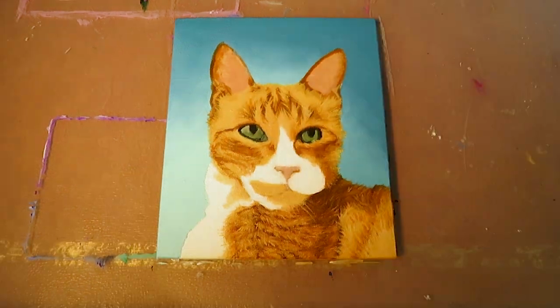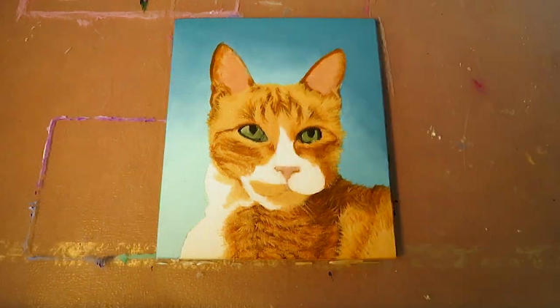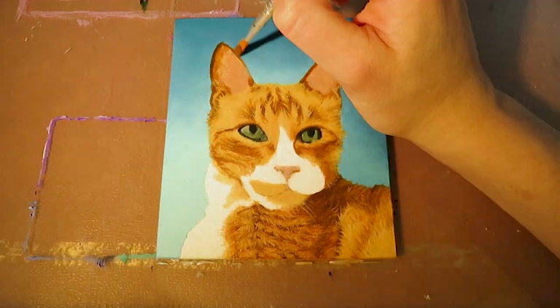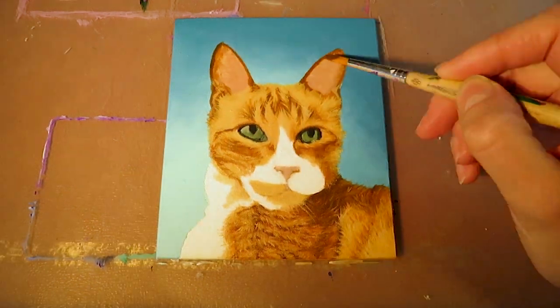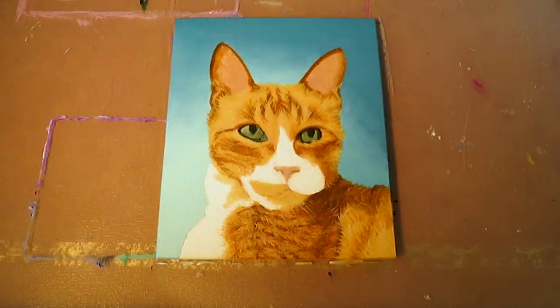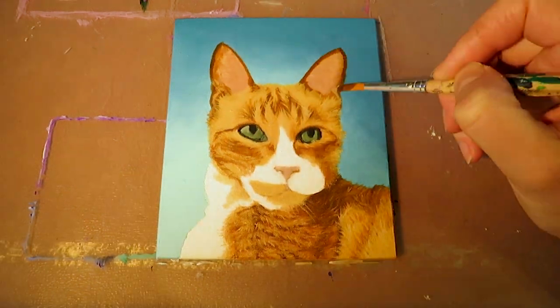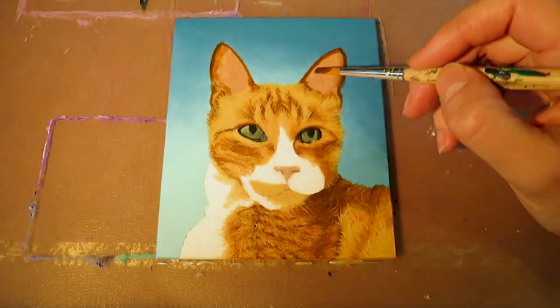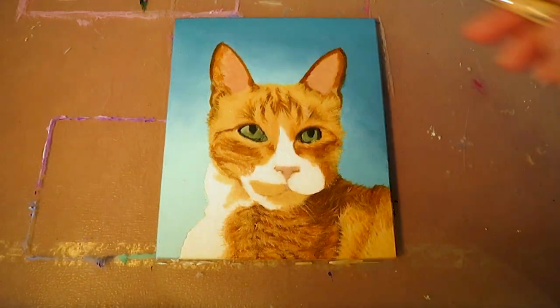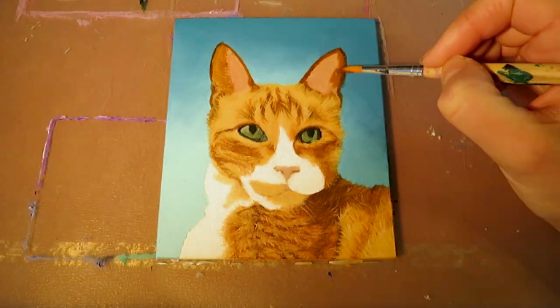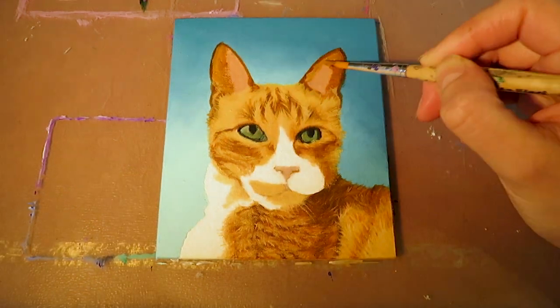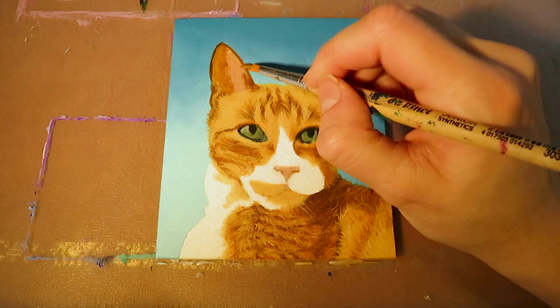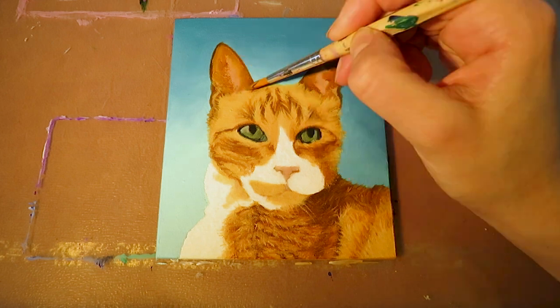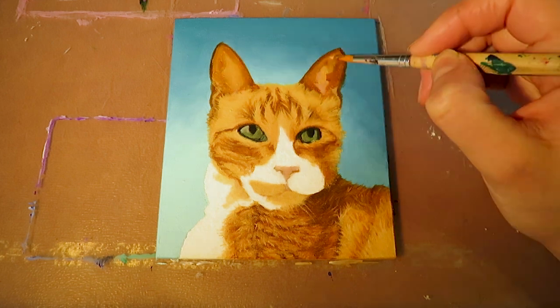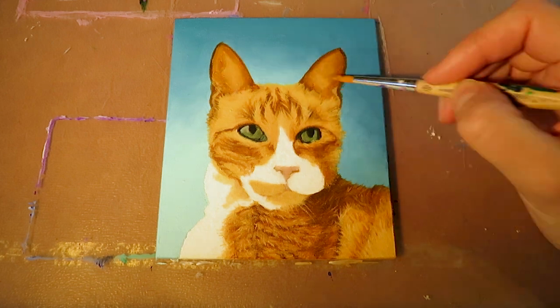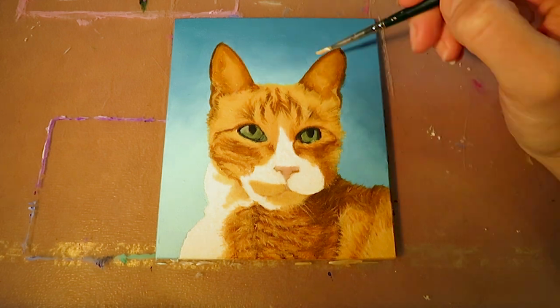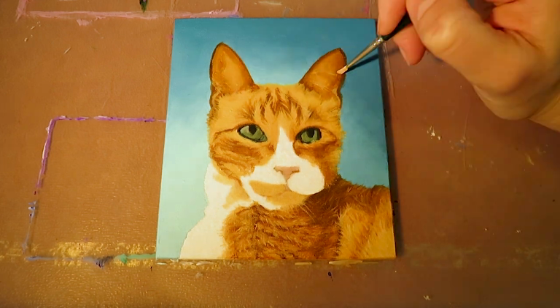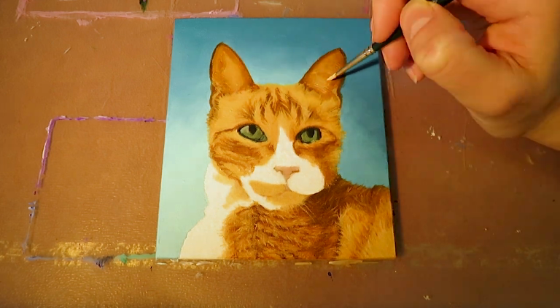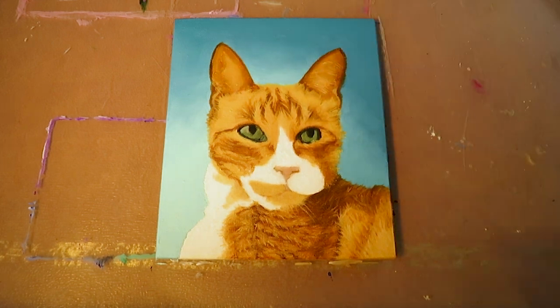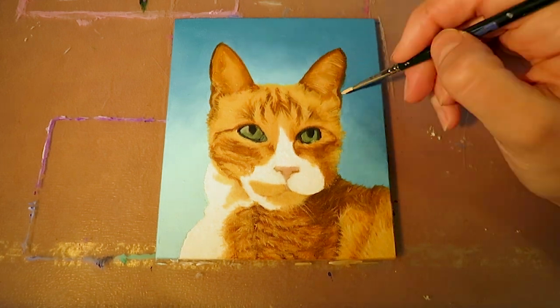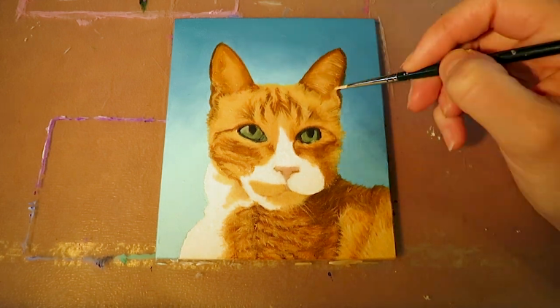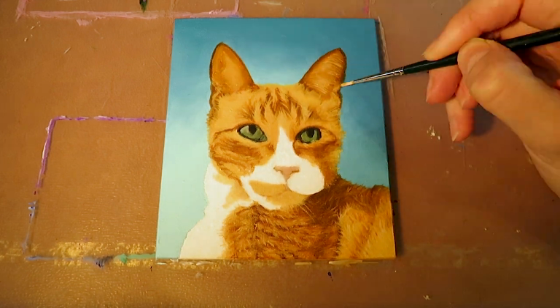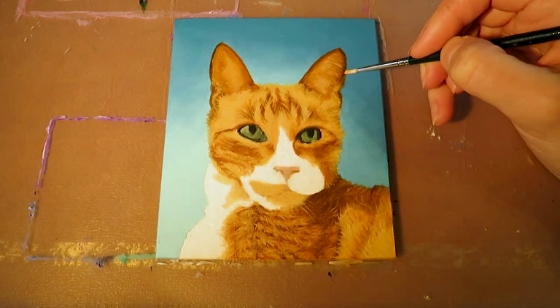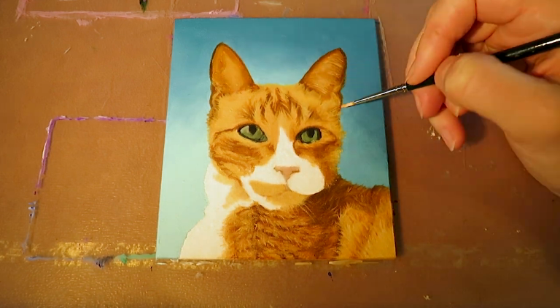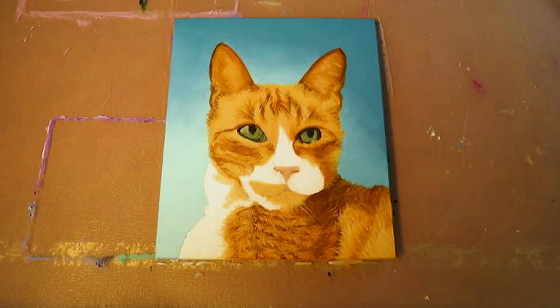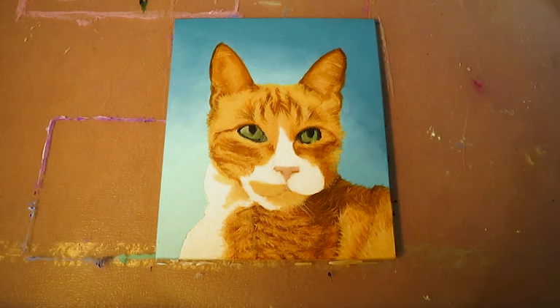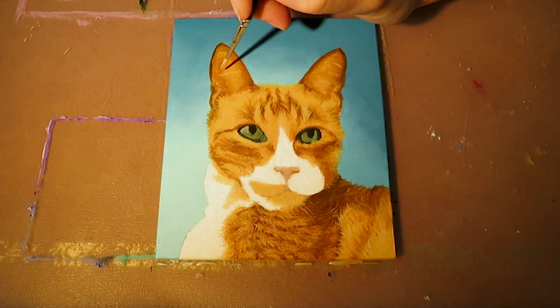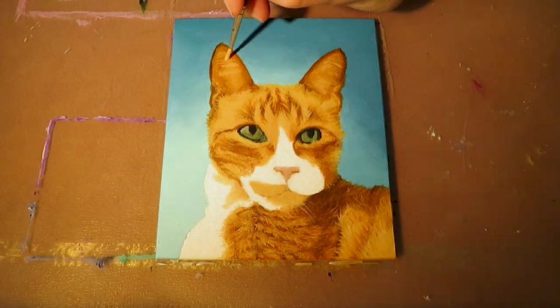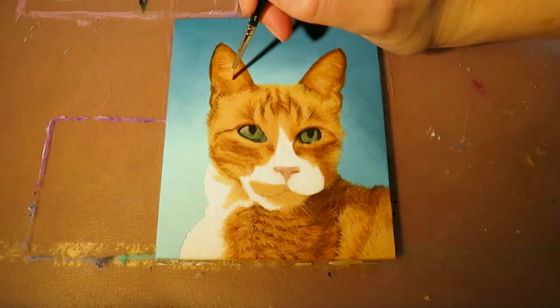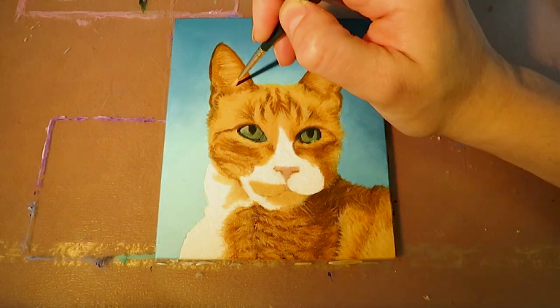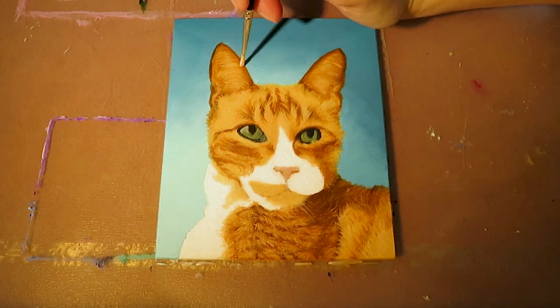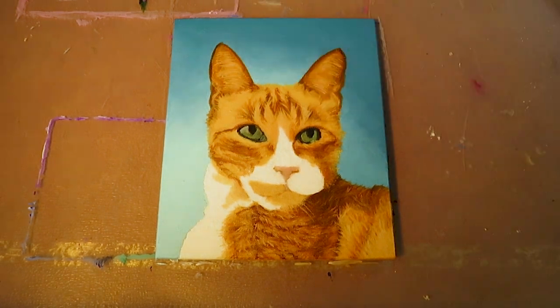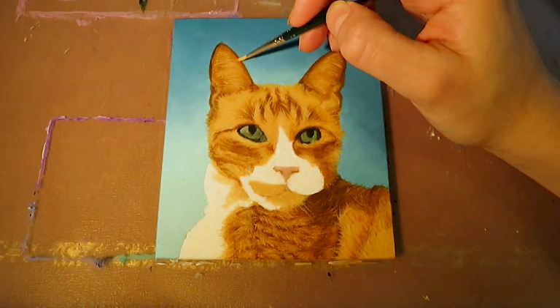Then I paint the ears. They have a dark rim and get brighter towards the middle. So I create this gradient and paint with a brighter color these typically long hairs.